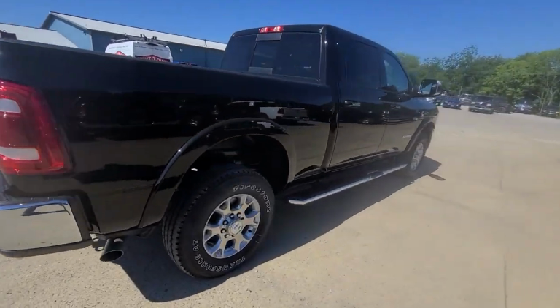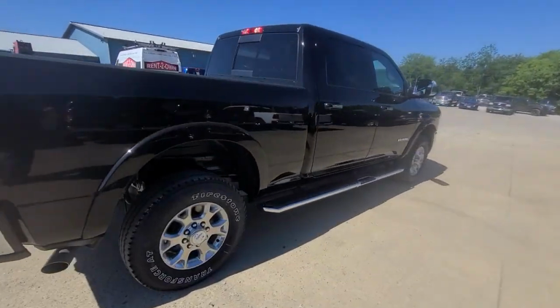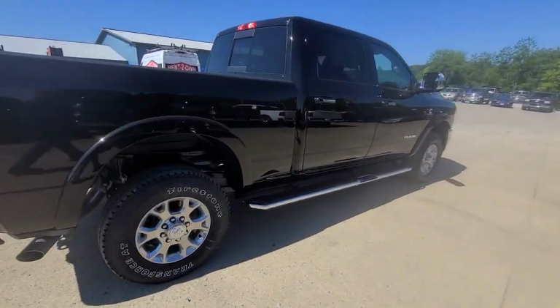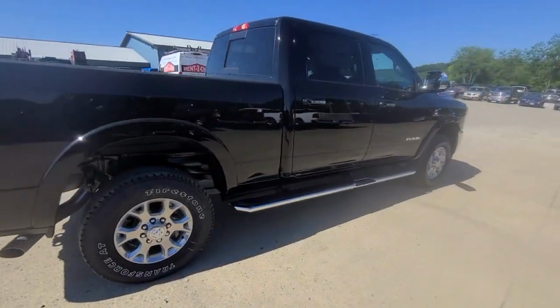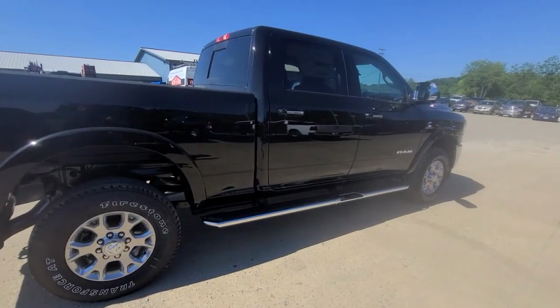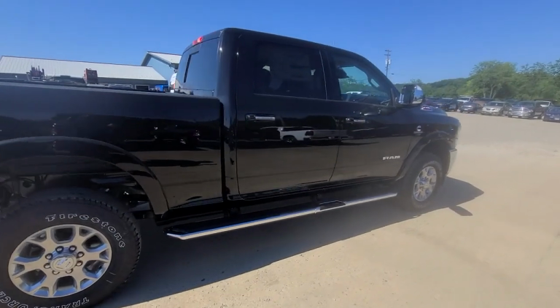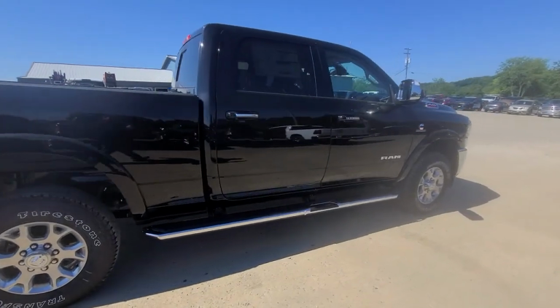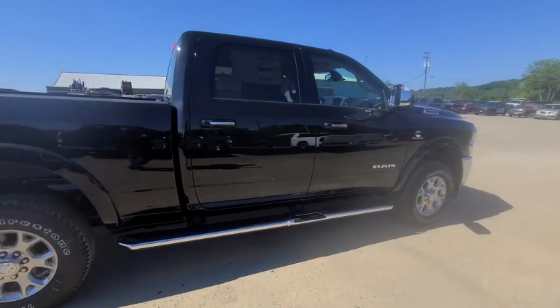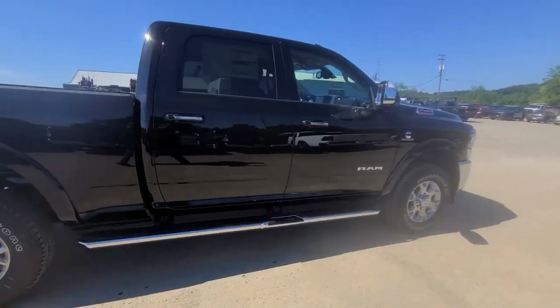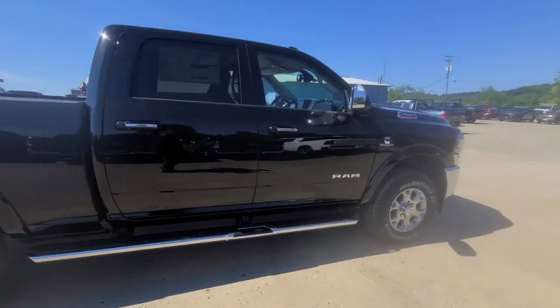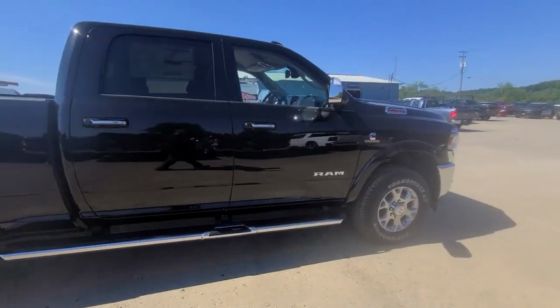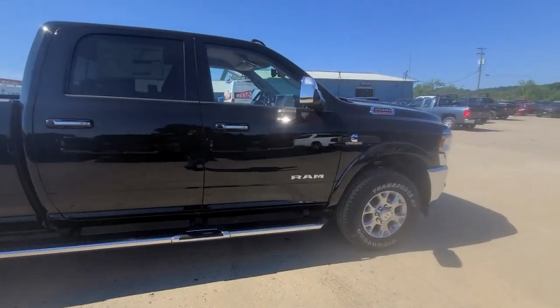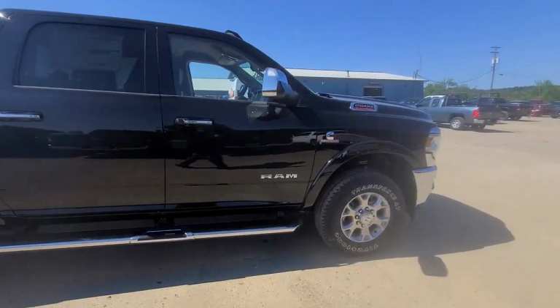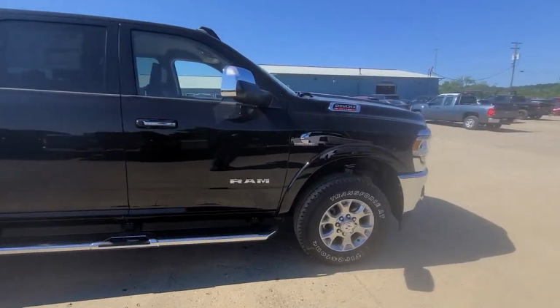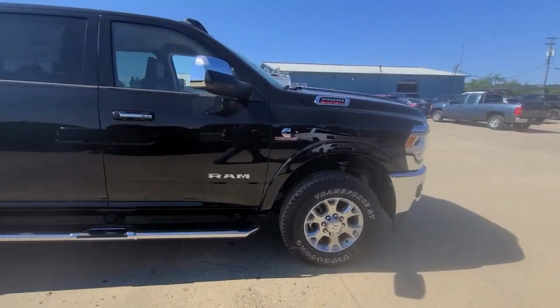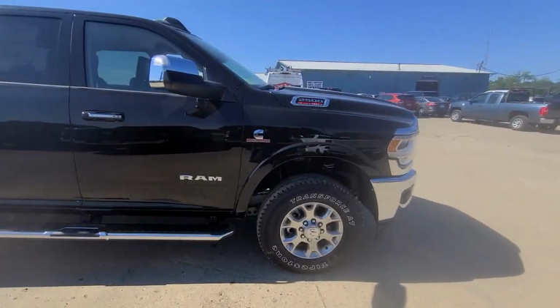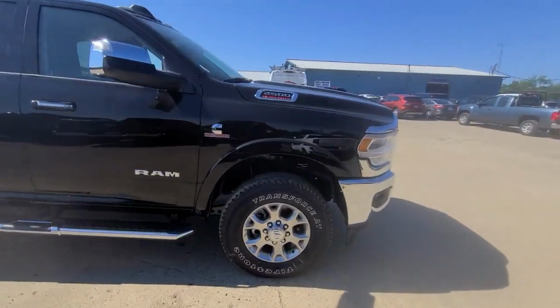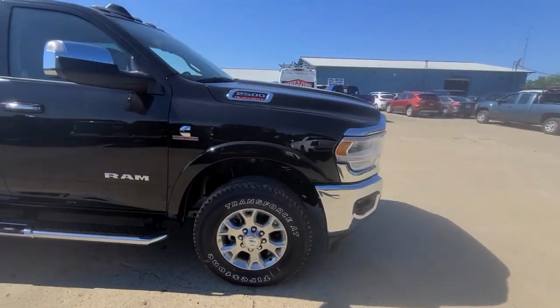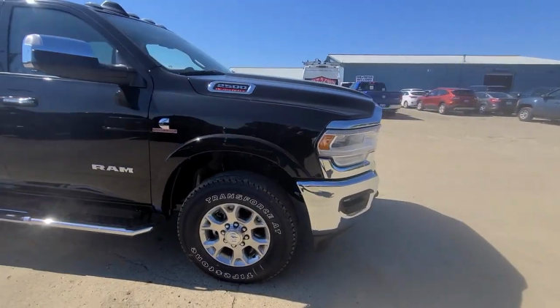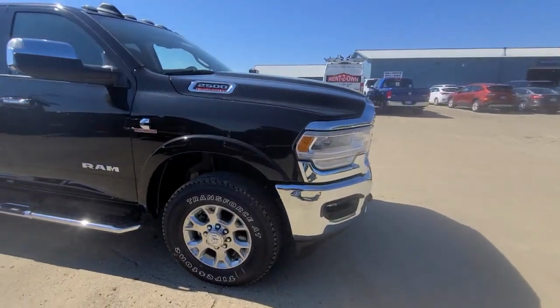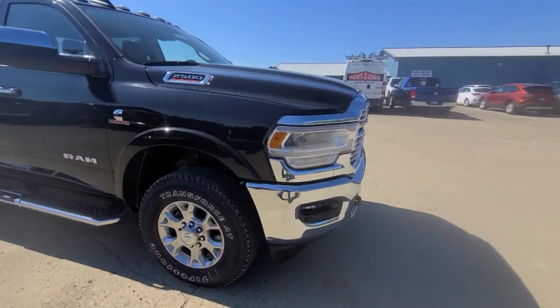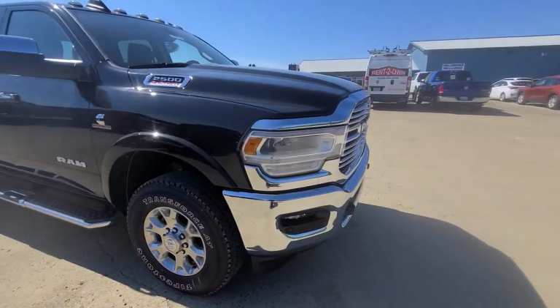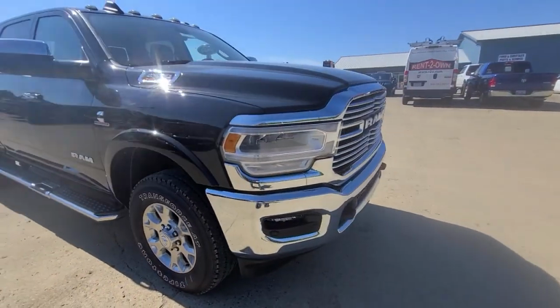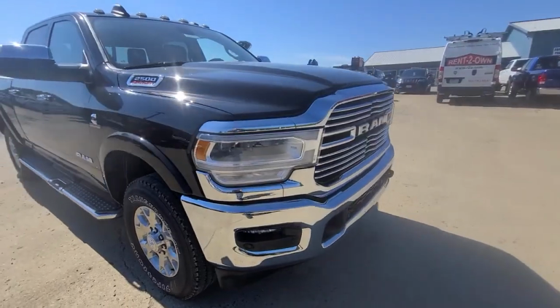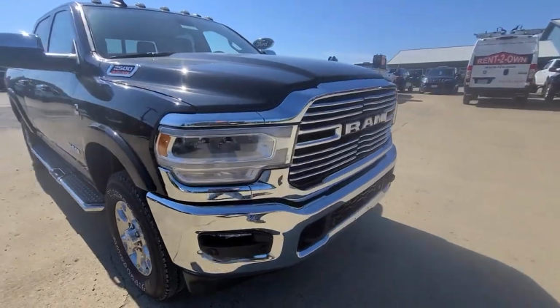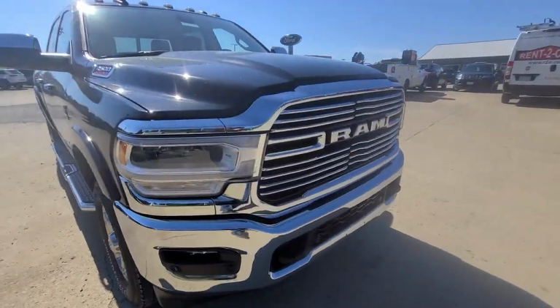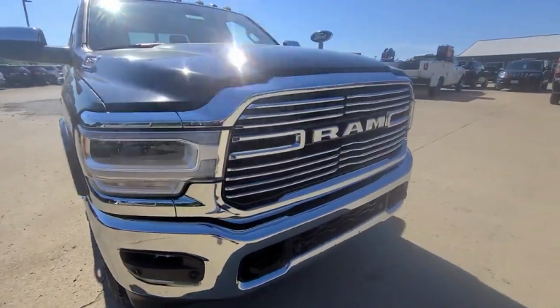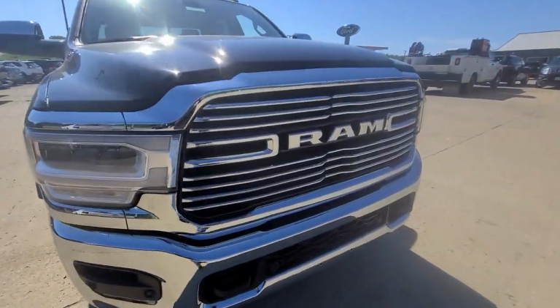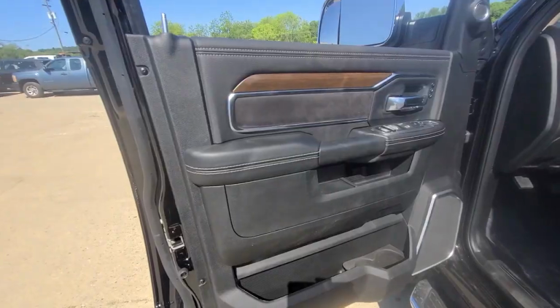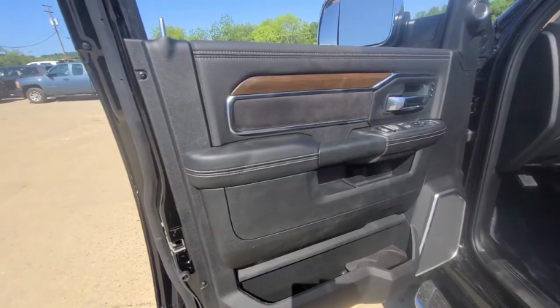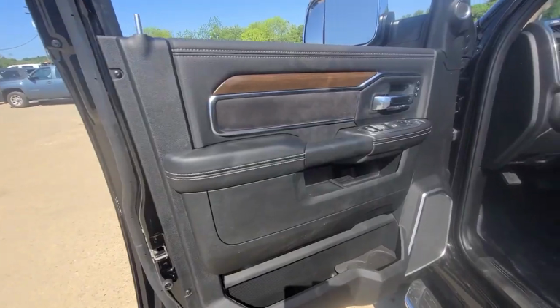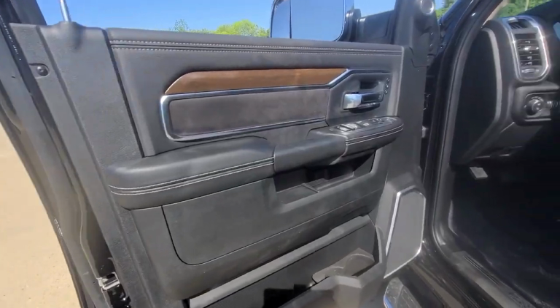The following are some of this vehicle's highlighted options: keyless entry, fog lamps, backup camera, power passenger seat, aluminum wheels.